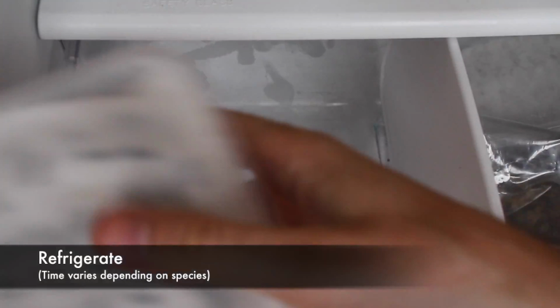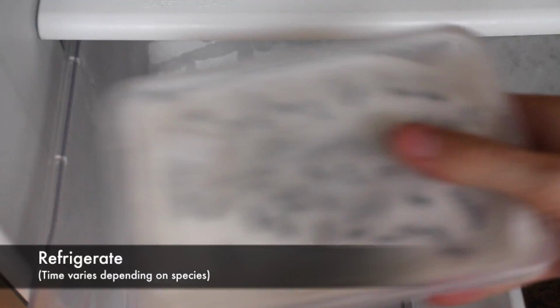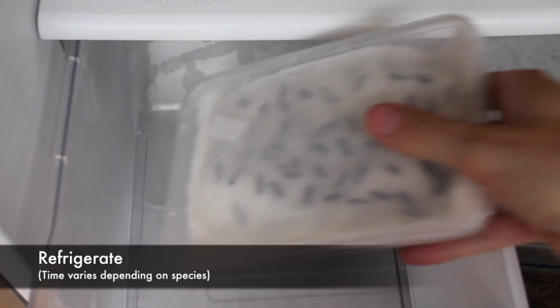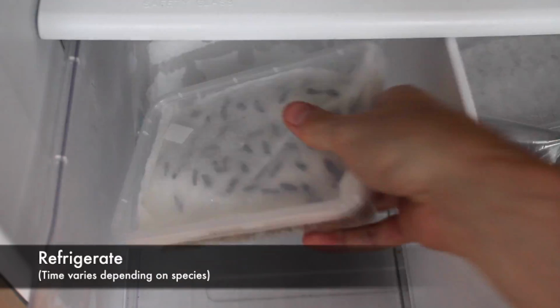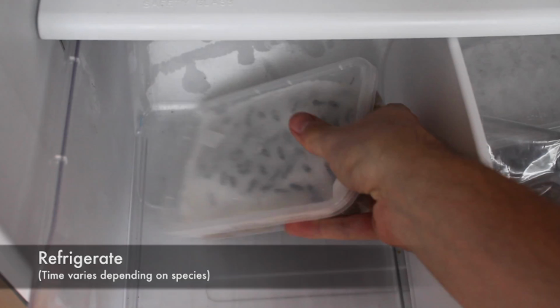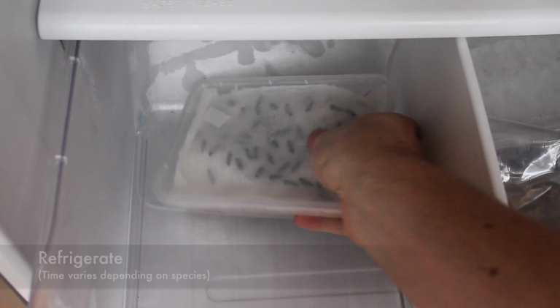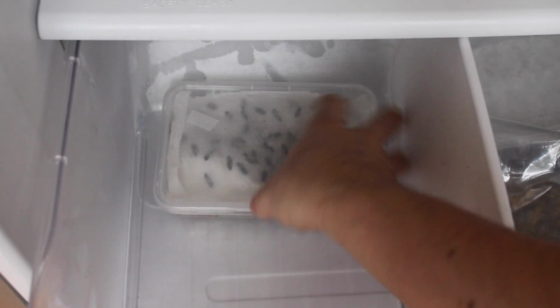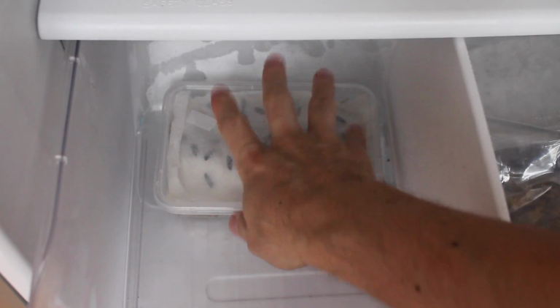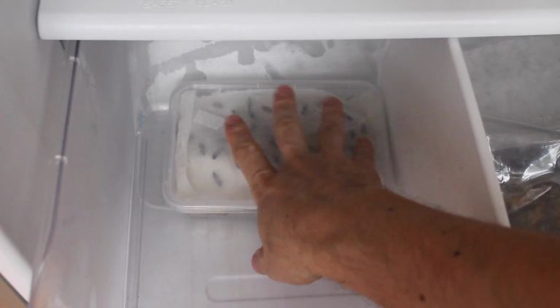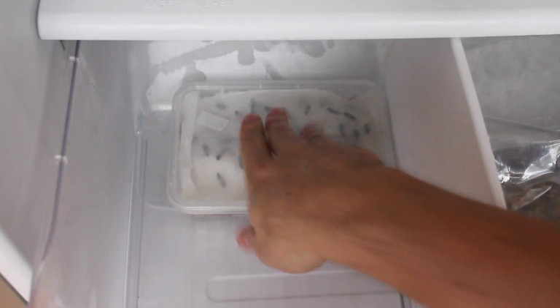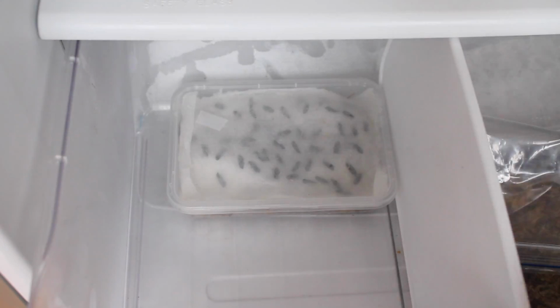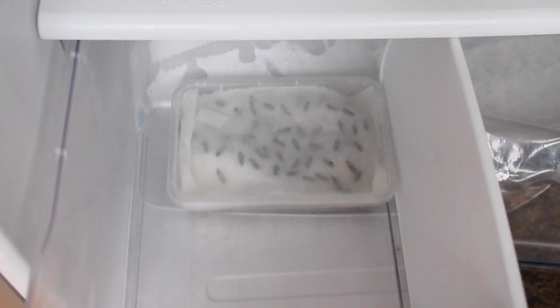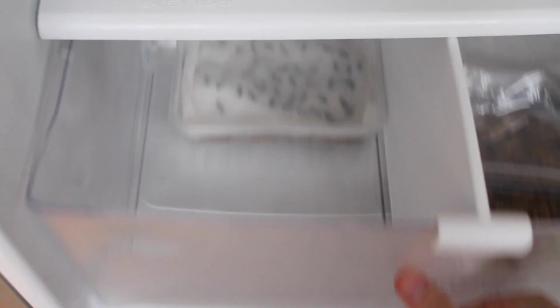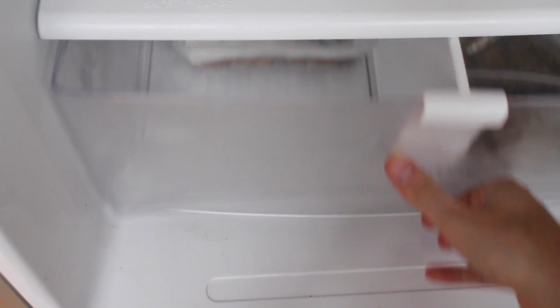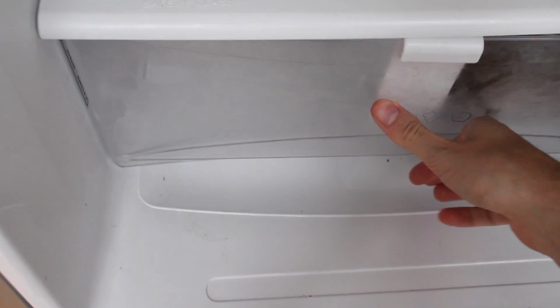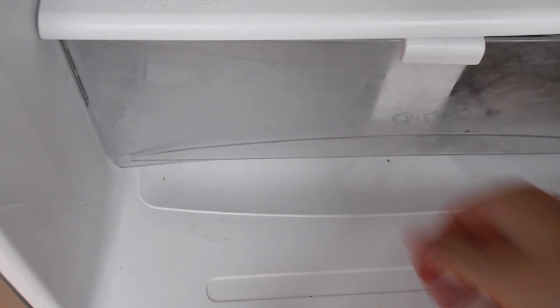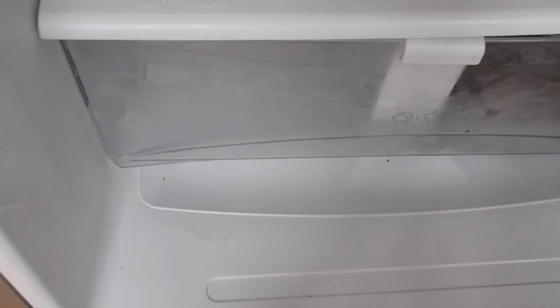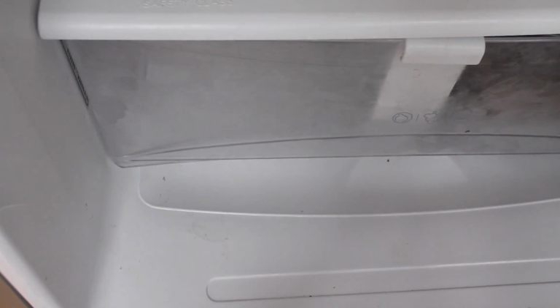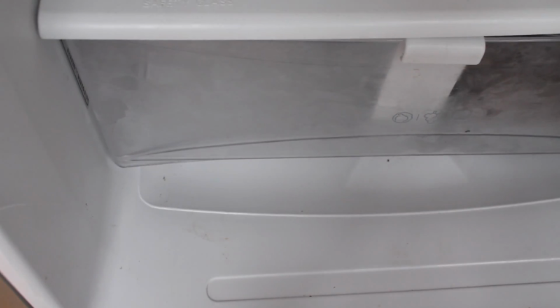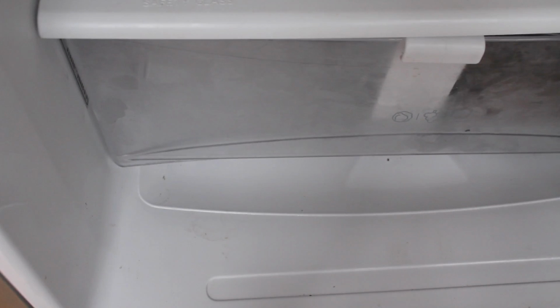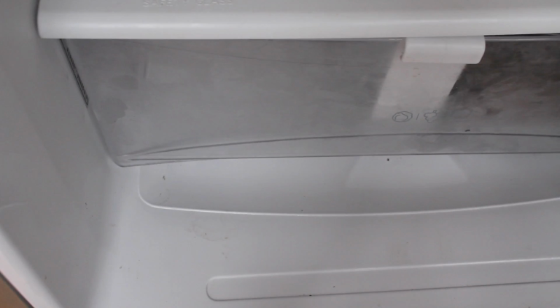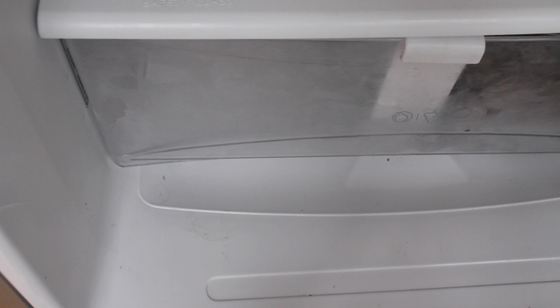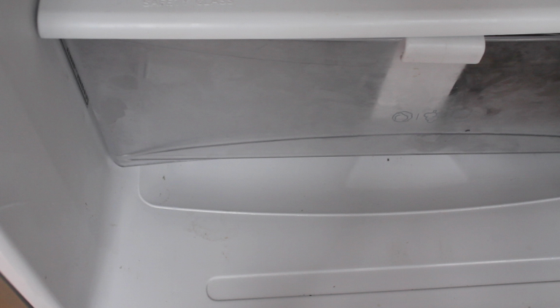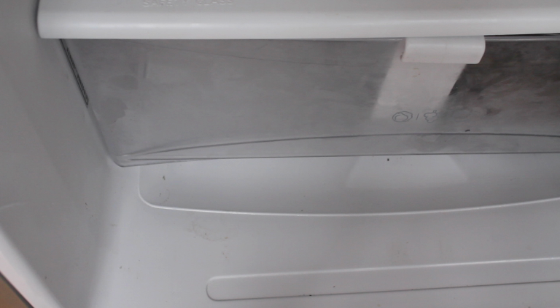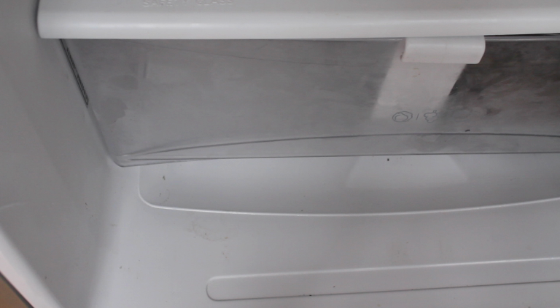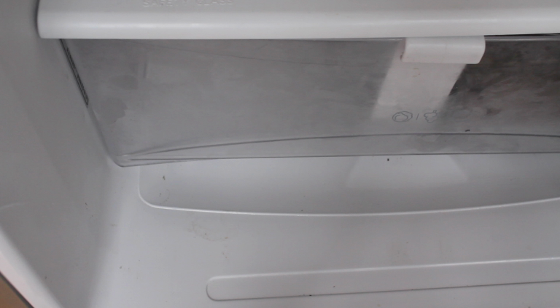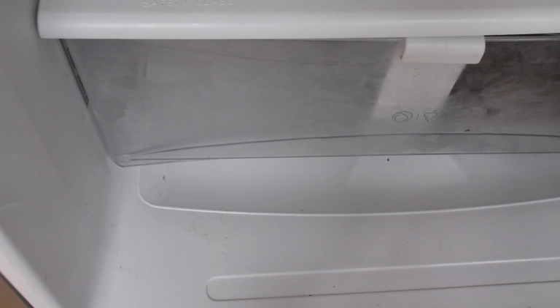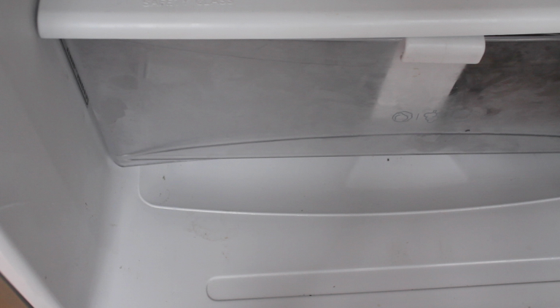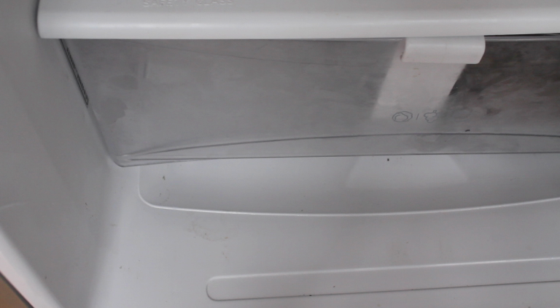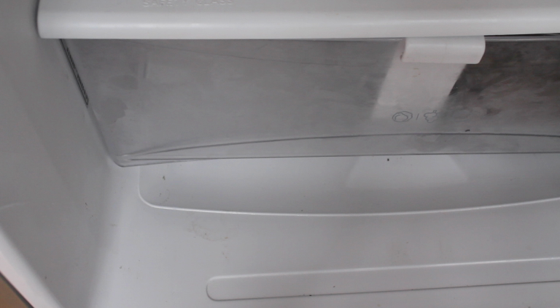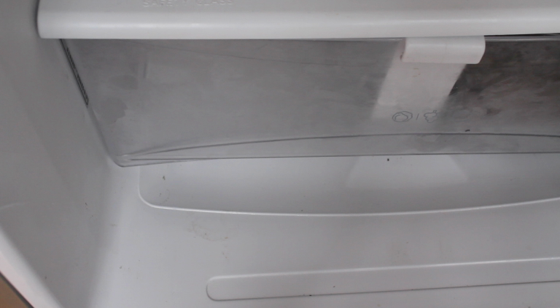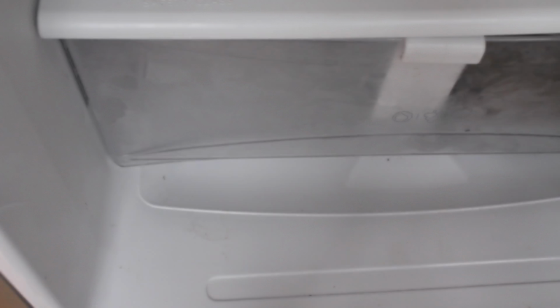The amount of time you leave the seeds in the refrigerator will vary depending on the species that you're growing. Make sure you check on them regularly and remove any seeds that start to show mold.